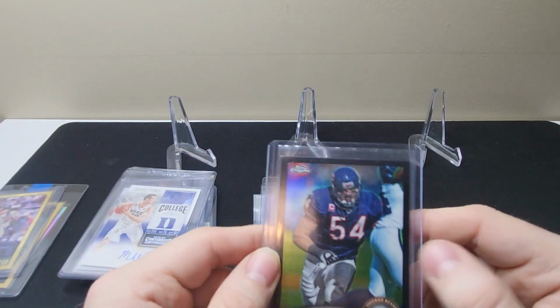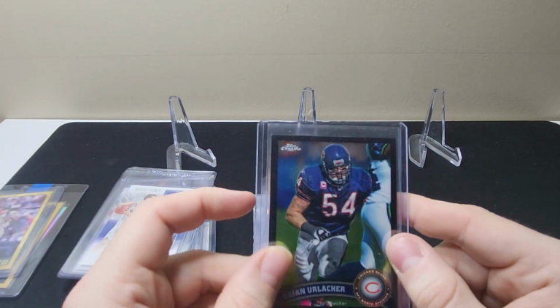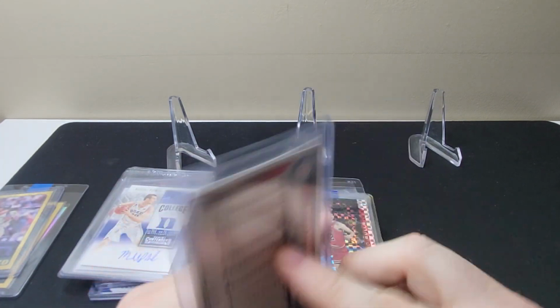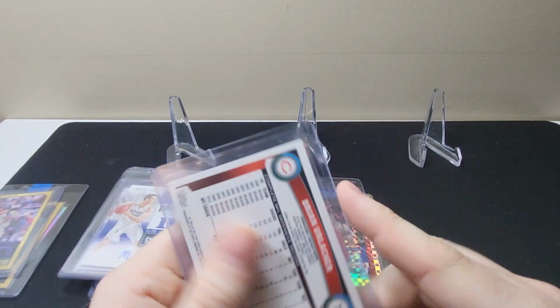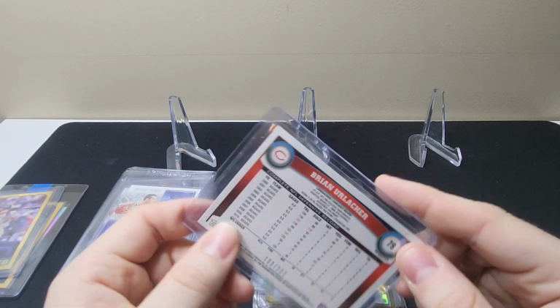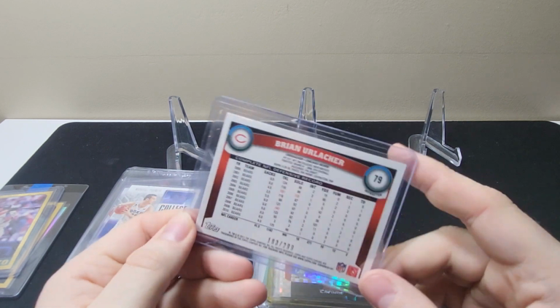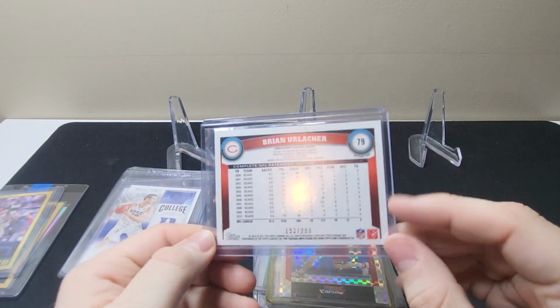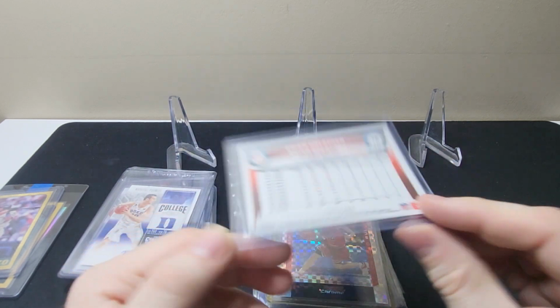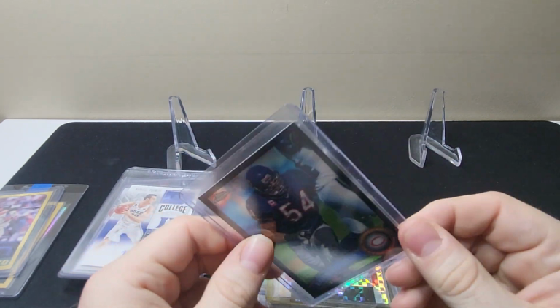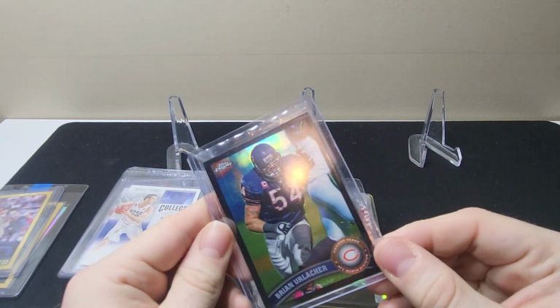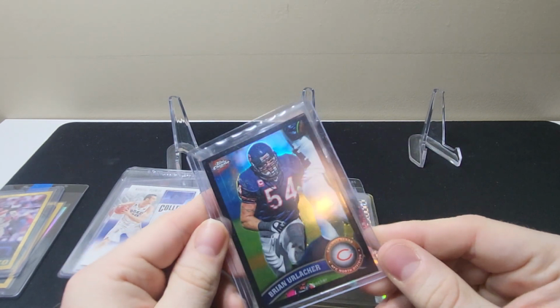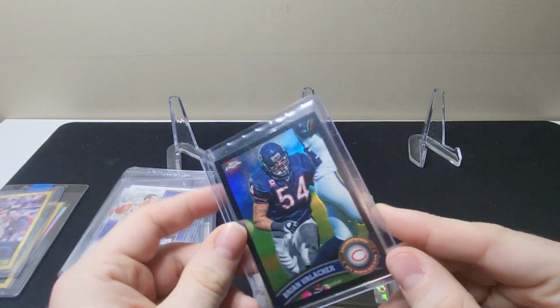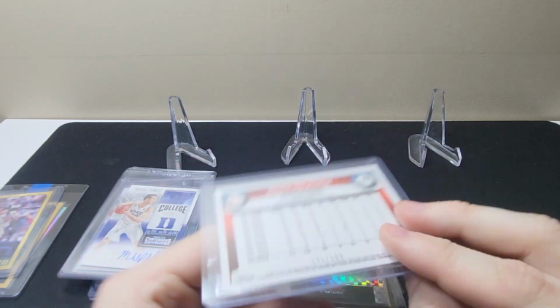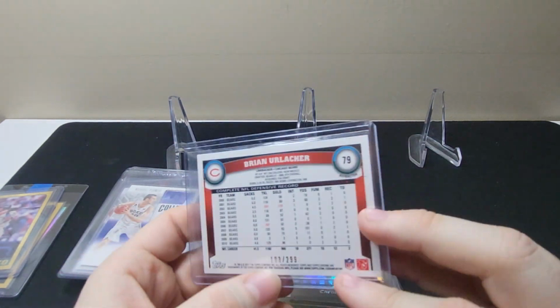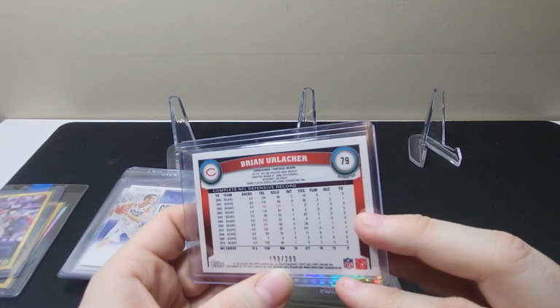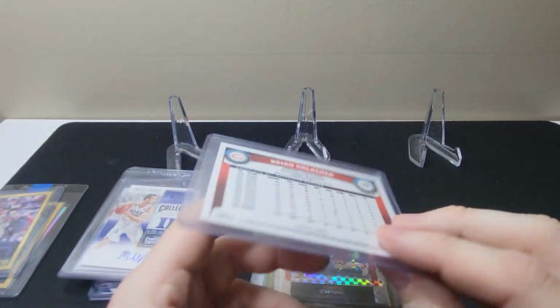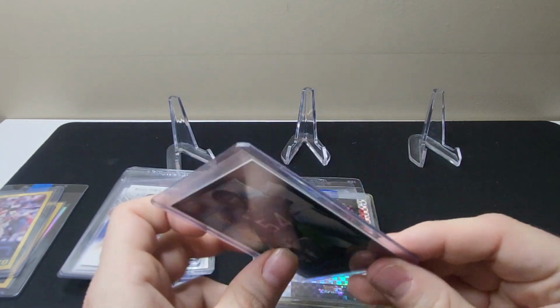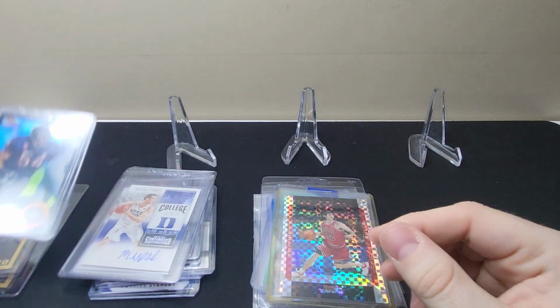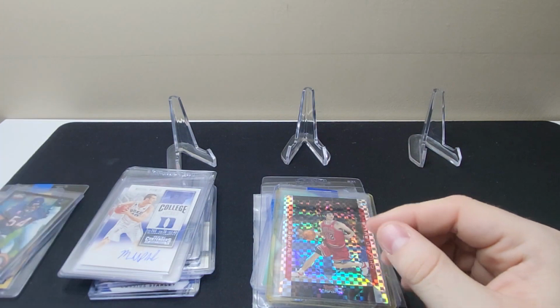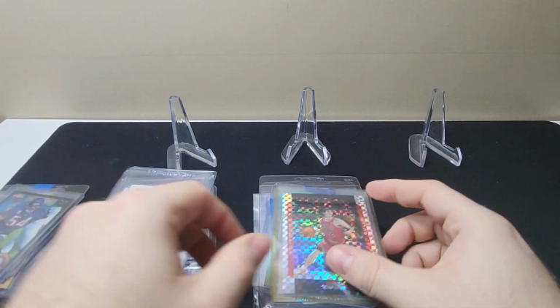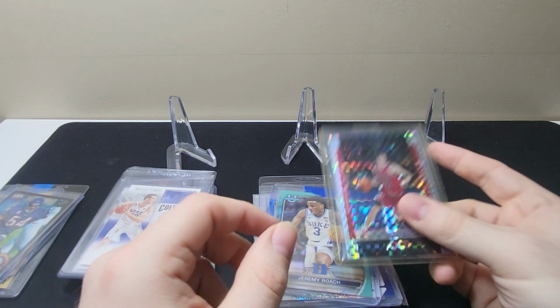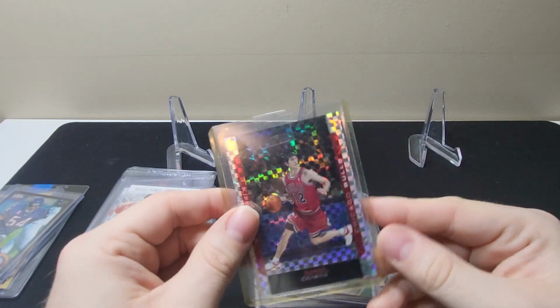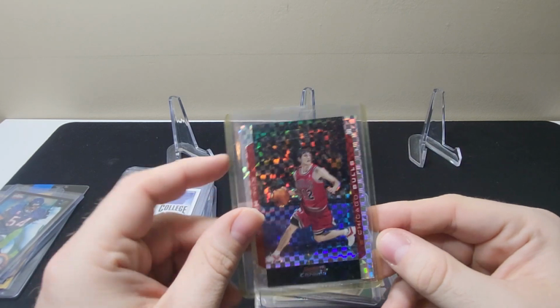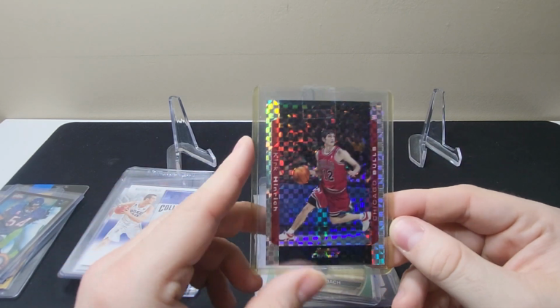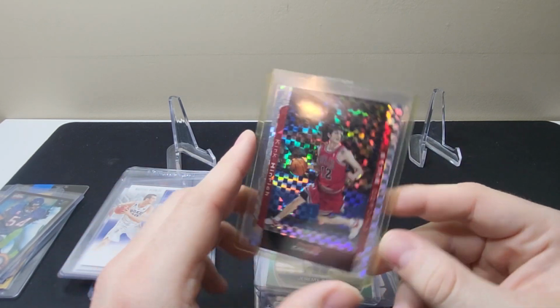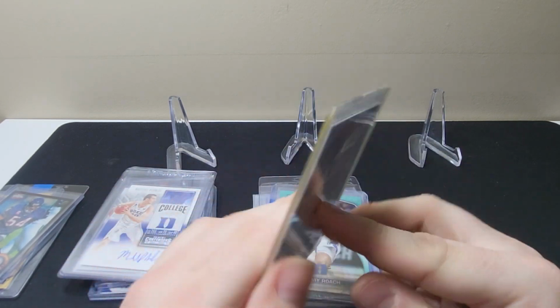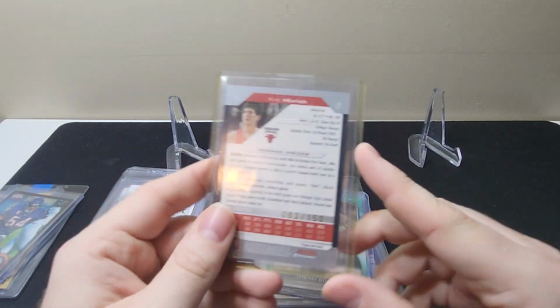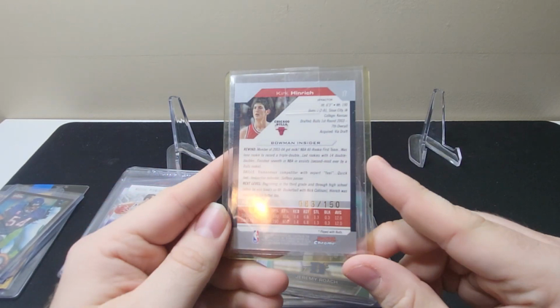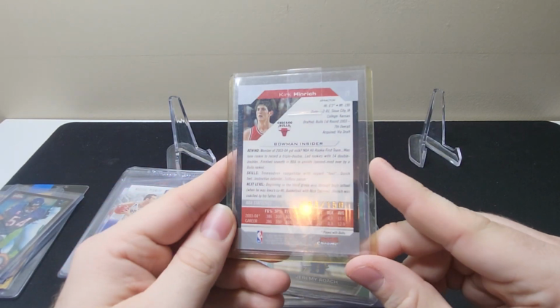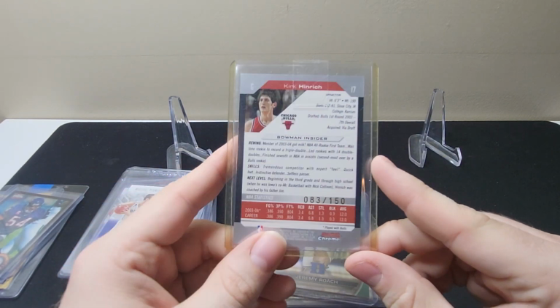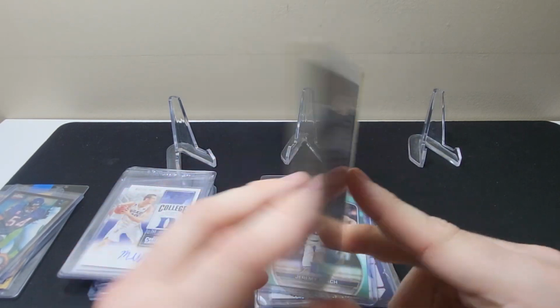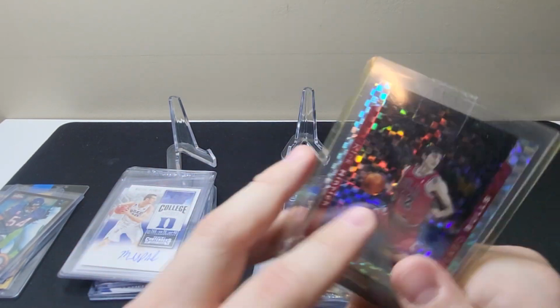Here we have a Brian Urlacher Topps Chrome — I think this is a black chrome — at $2.99. Here we have a Kirk Heinrich Bowman X-Fractor out of $1.50.